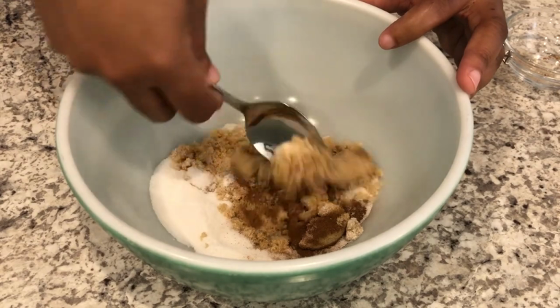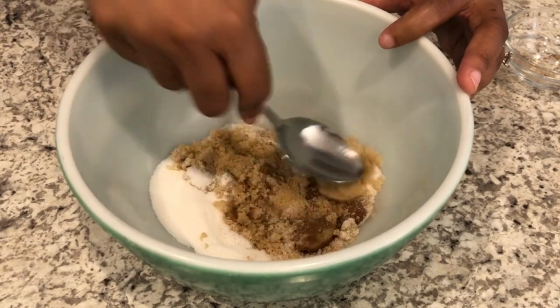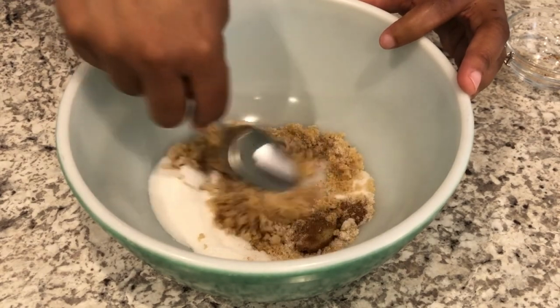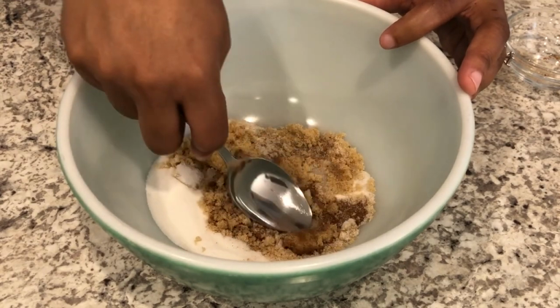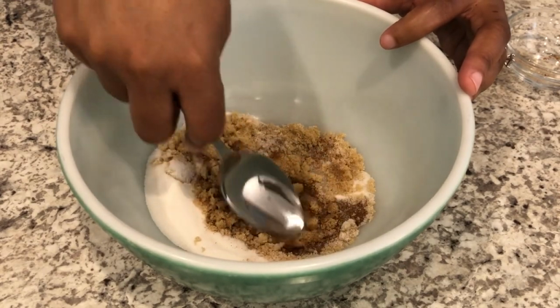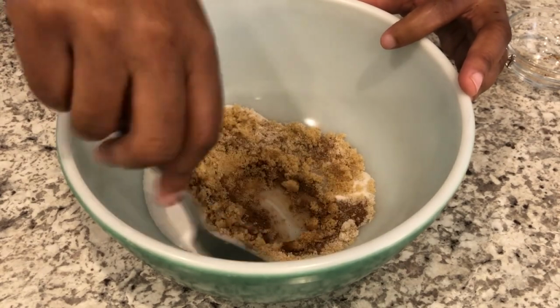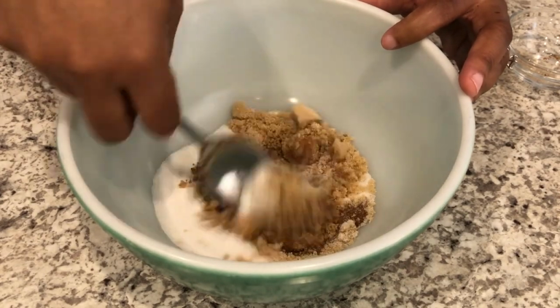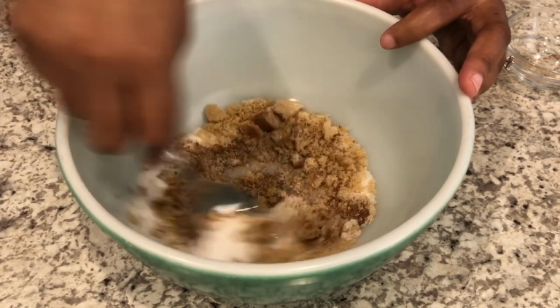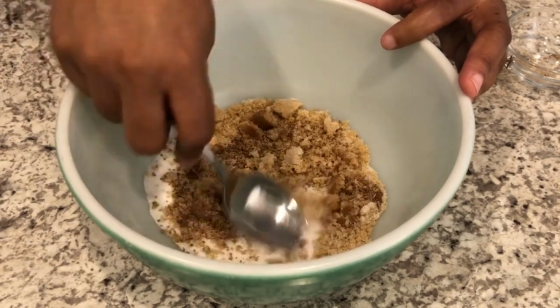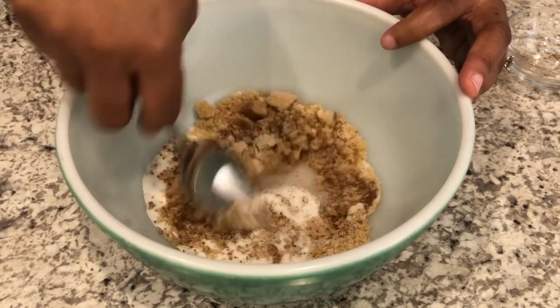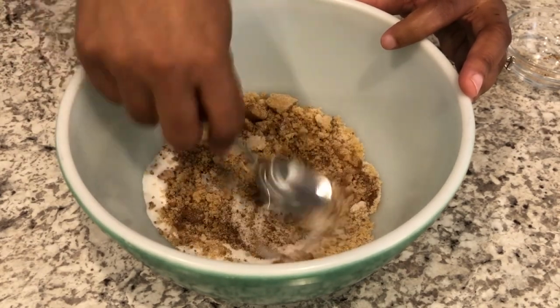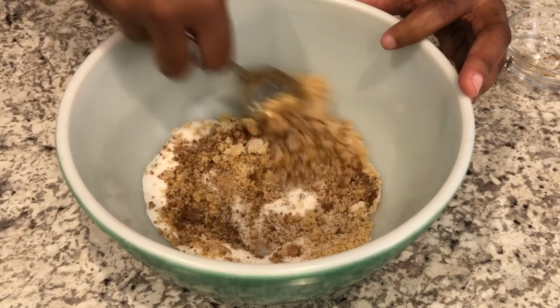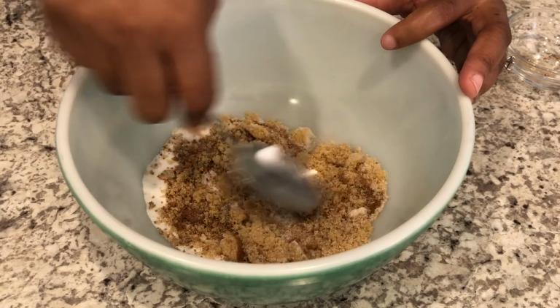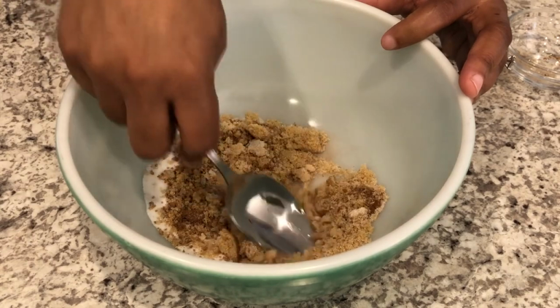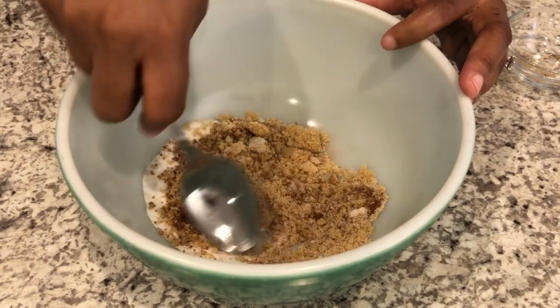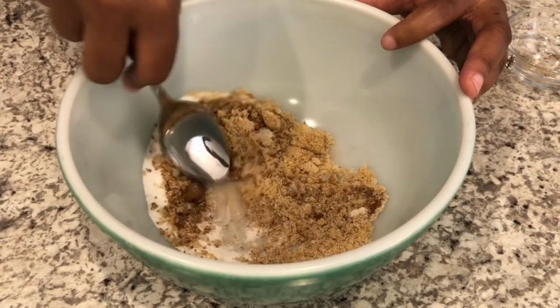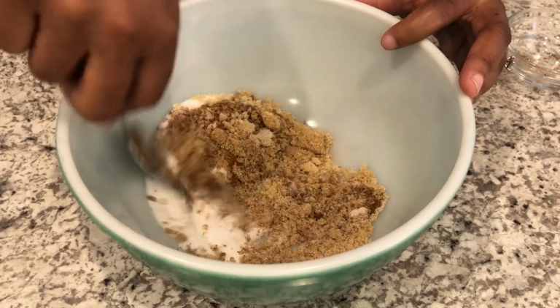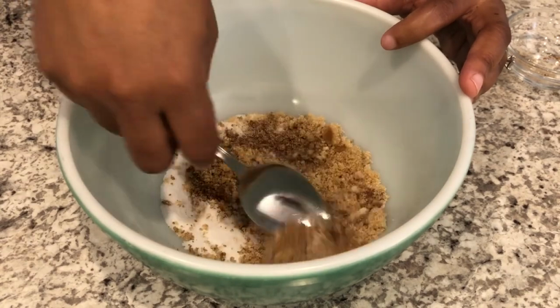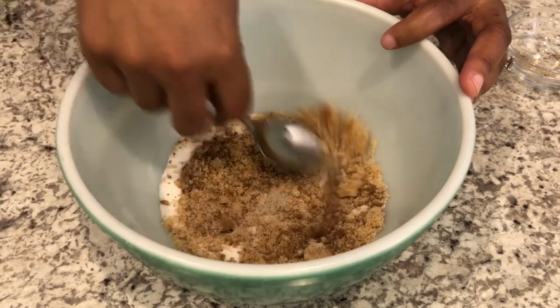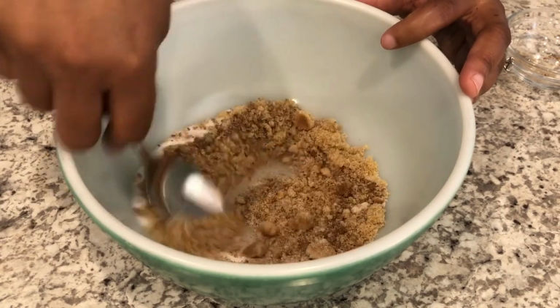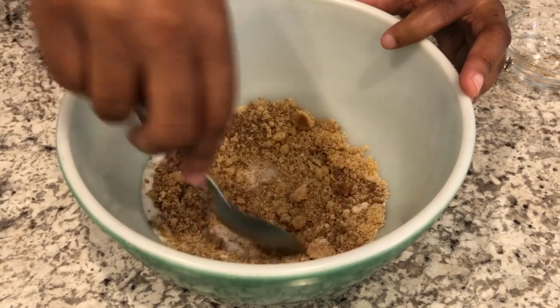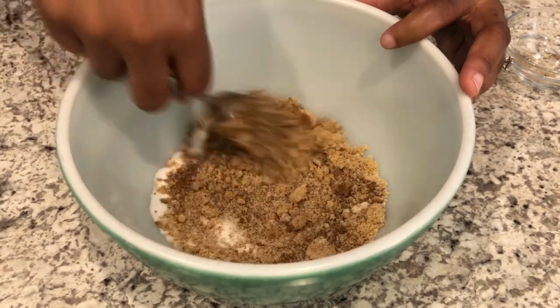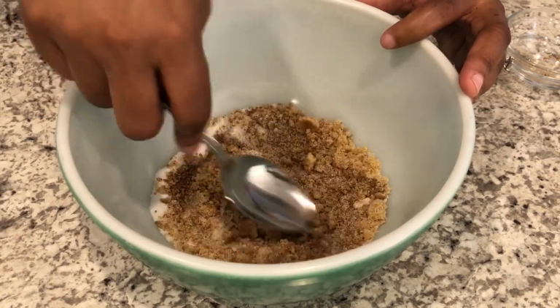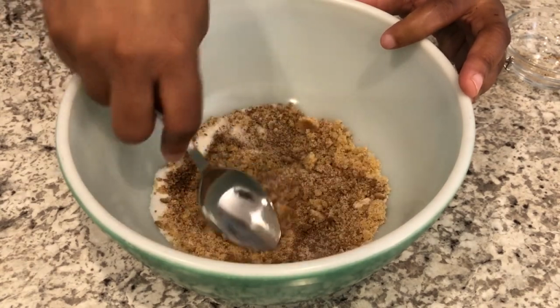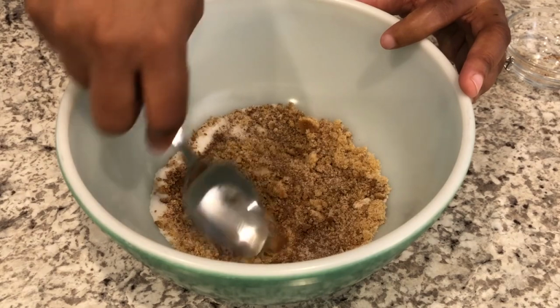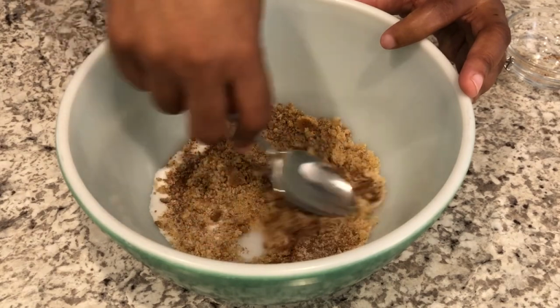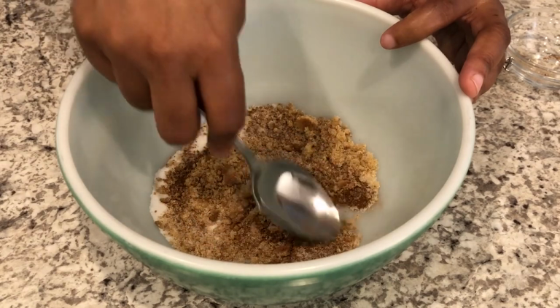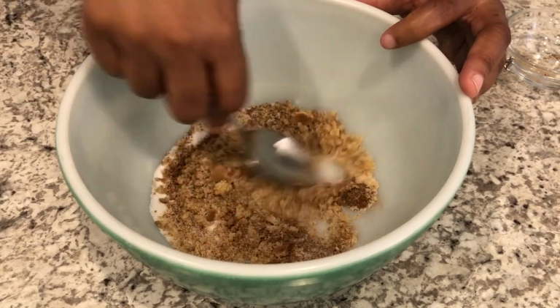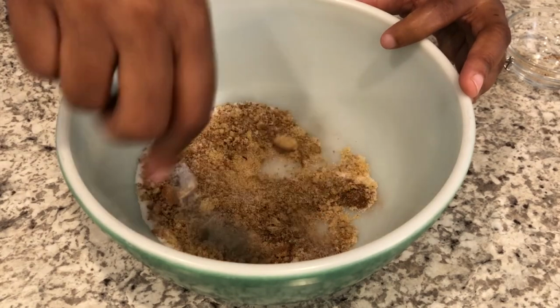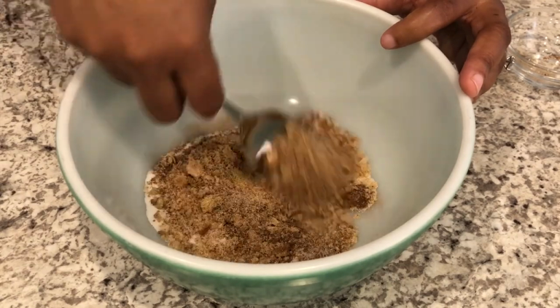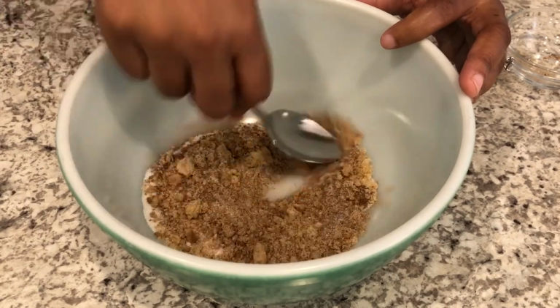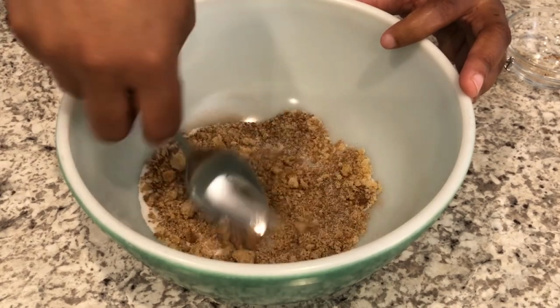I'll make sure to leave the recipe in the description box for you all. I do have some other apple recipes, and I'll make sure to add those to the description box if you want to check those out as well.